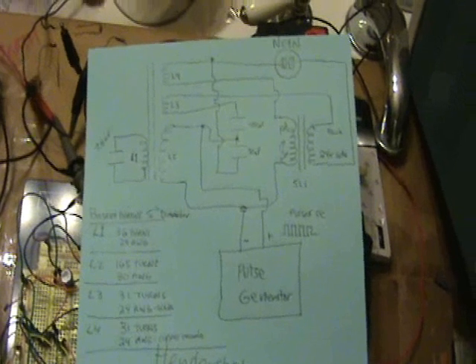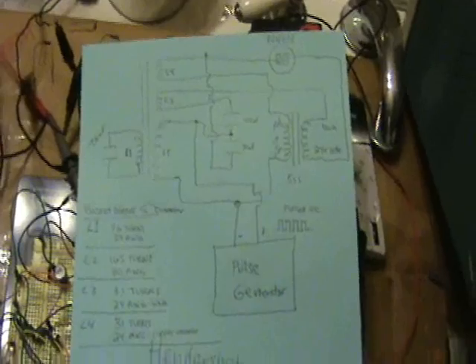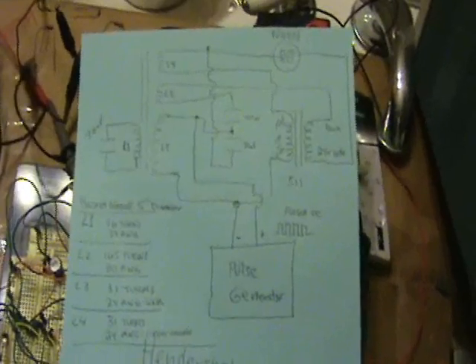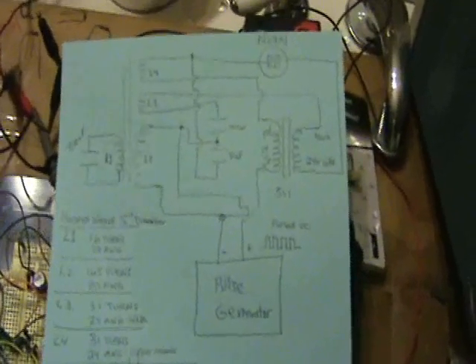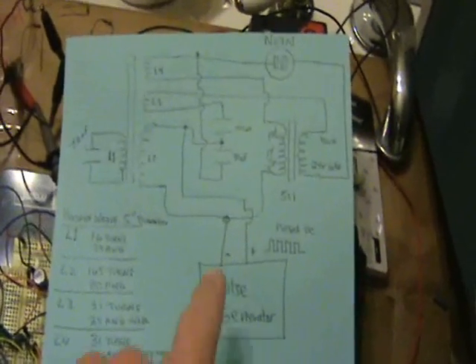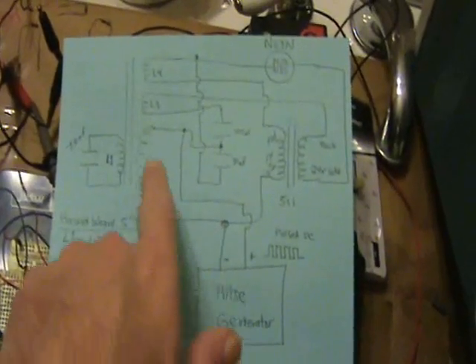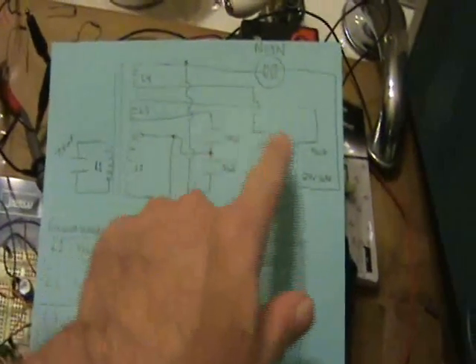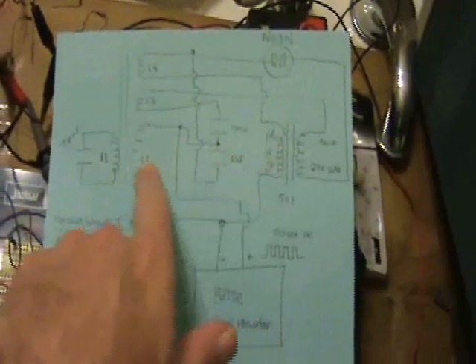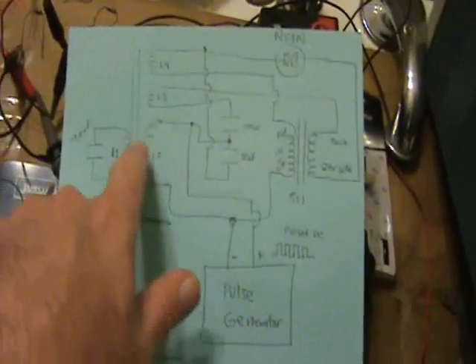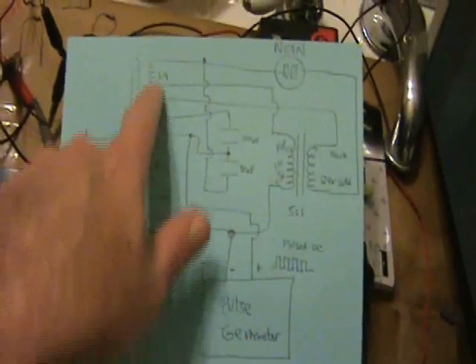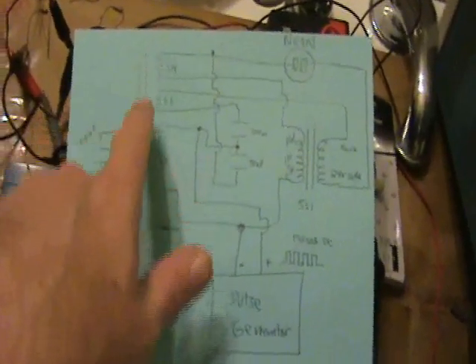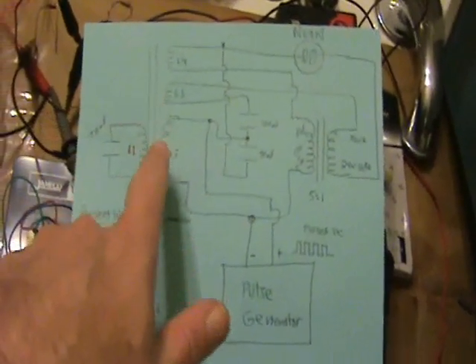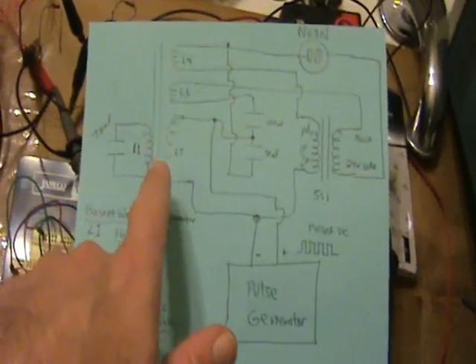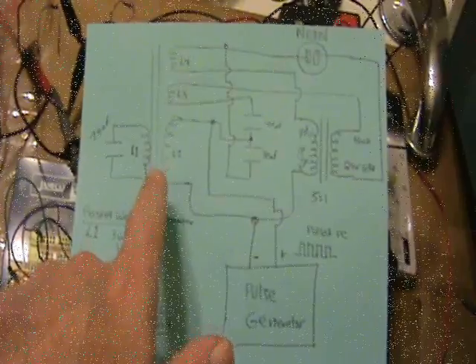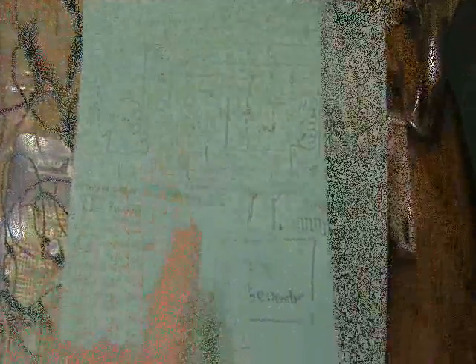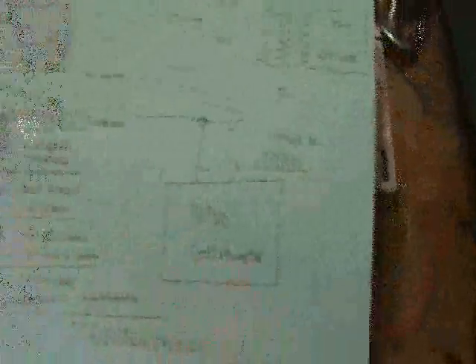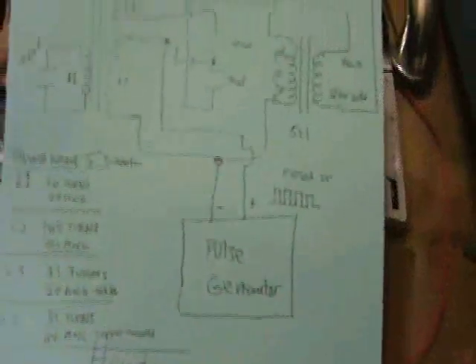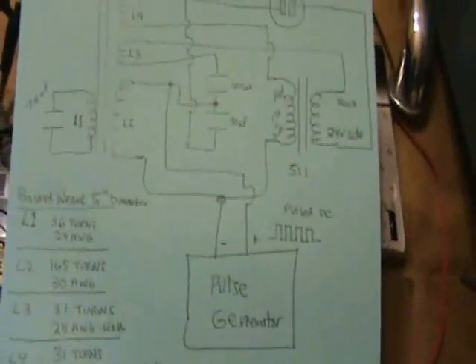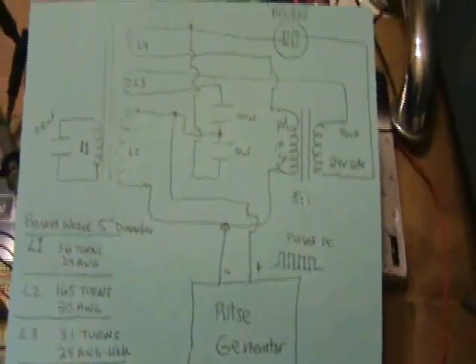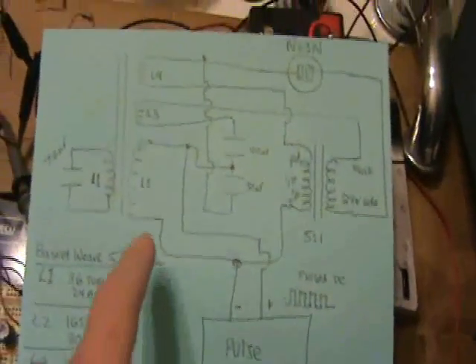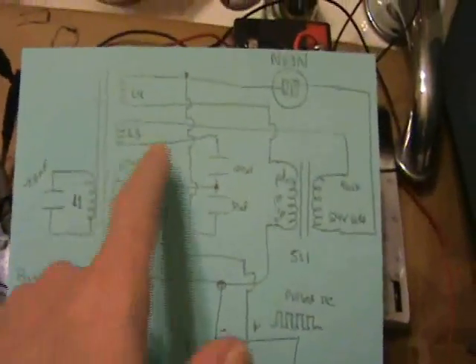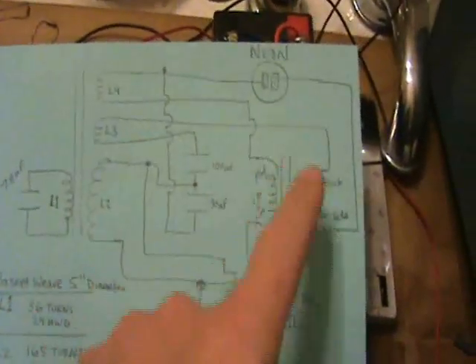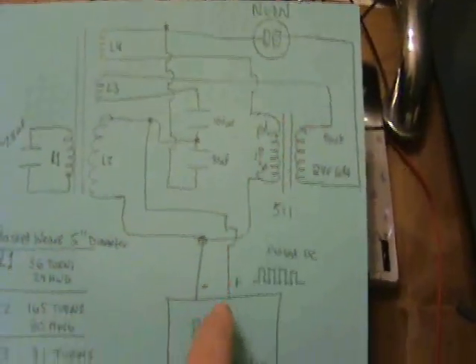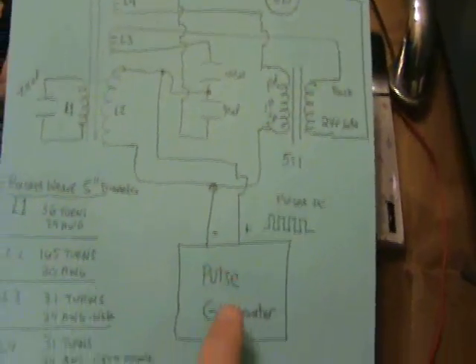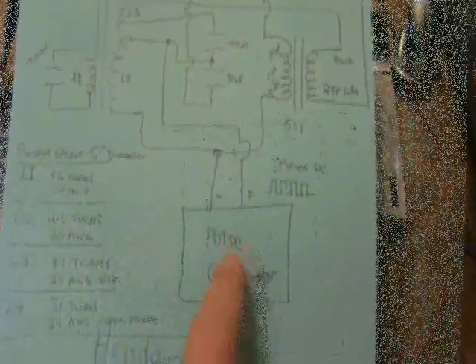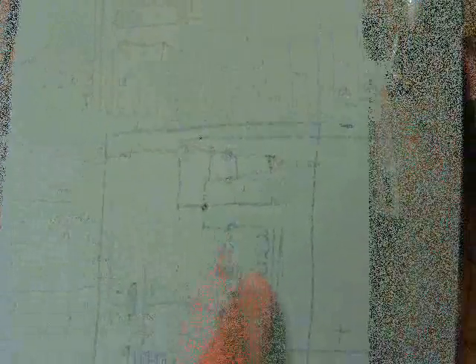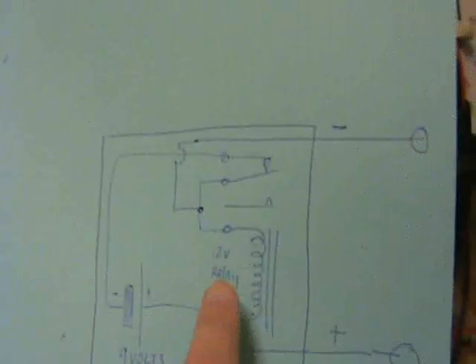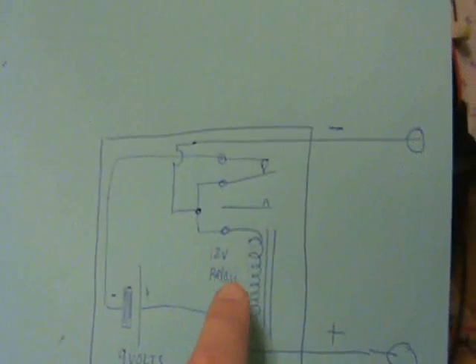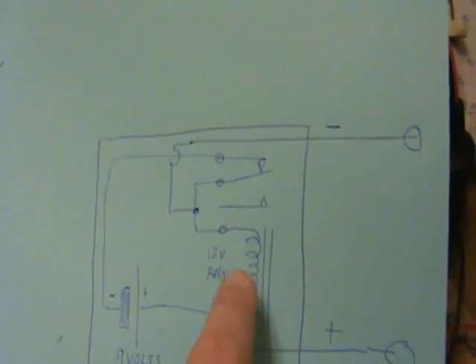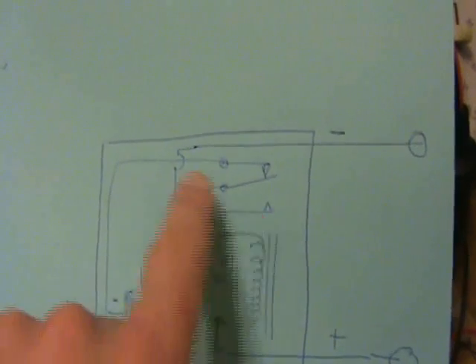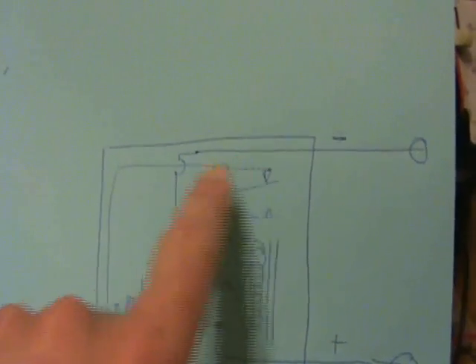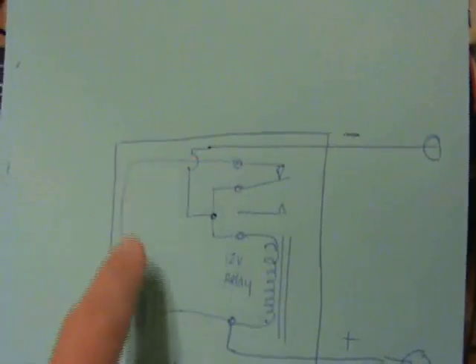Hello, yesterday I was playing with this circuit with the new Hendershot coil that I made. But tonight I'm going to go a little bit lower tech. This is a traditional way of hooking up a relay to make it be a buzzer.